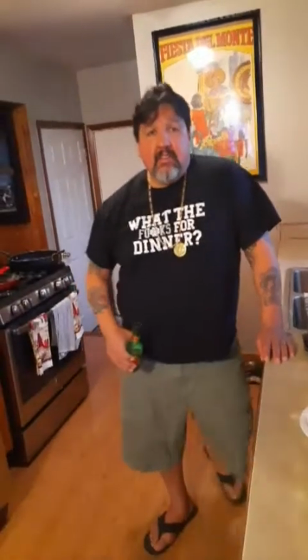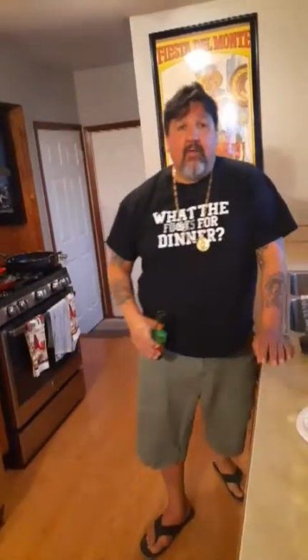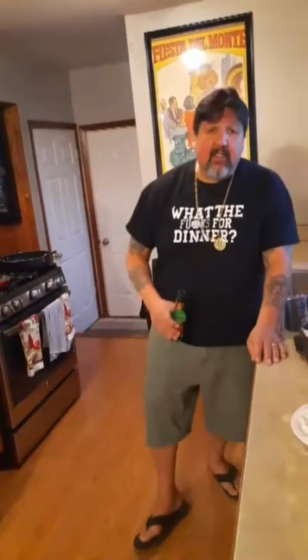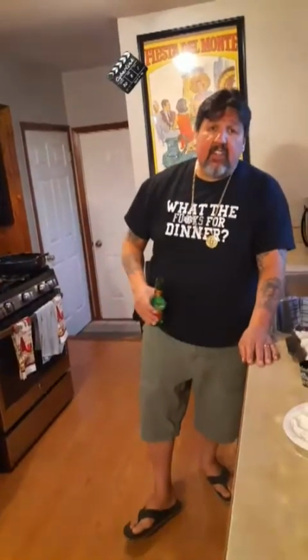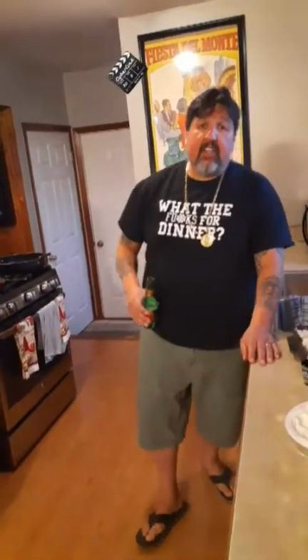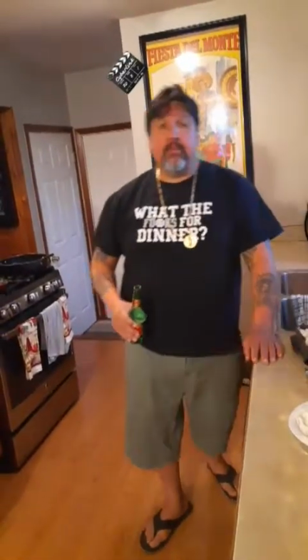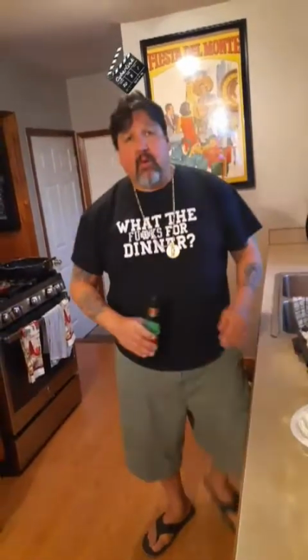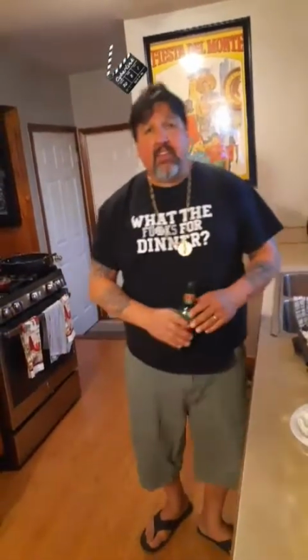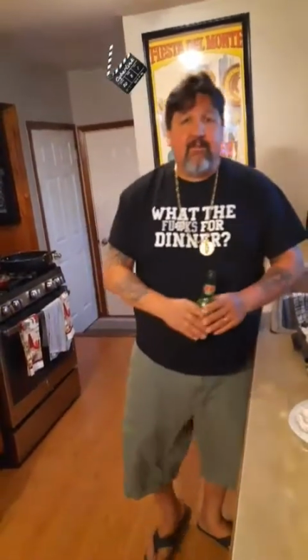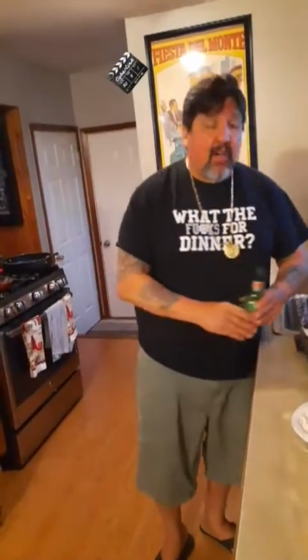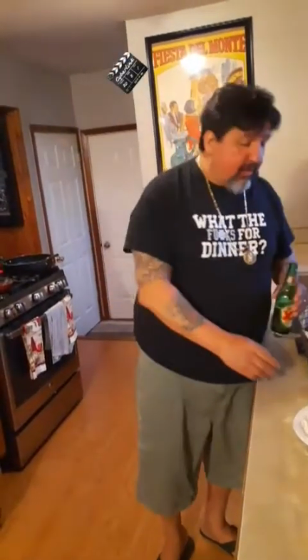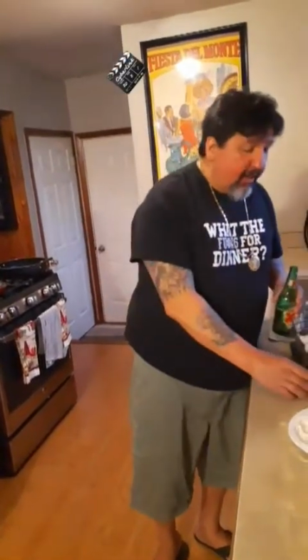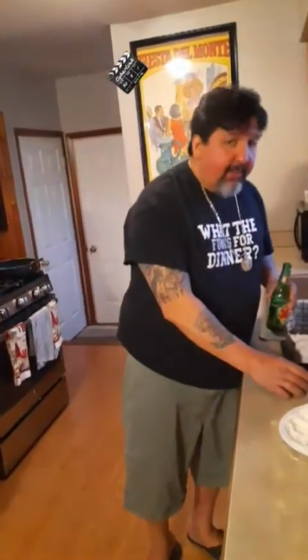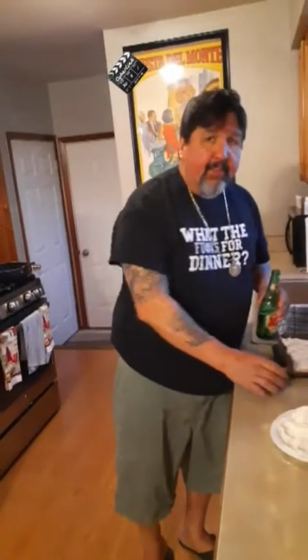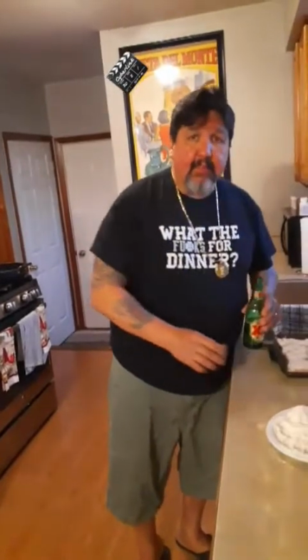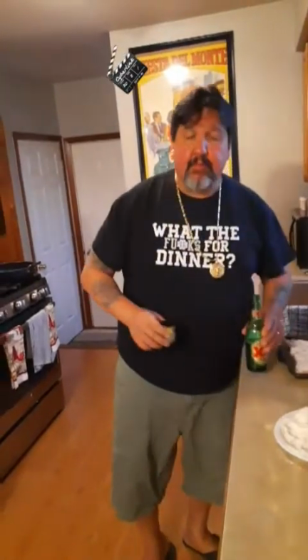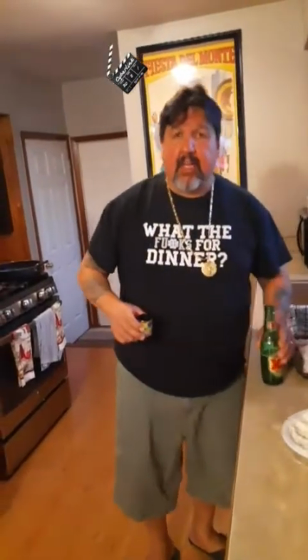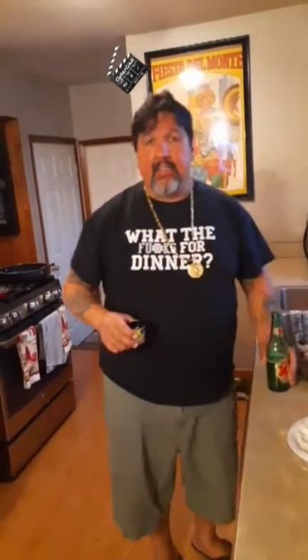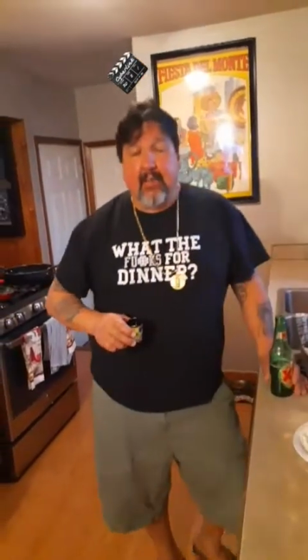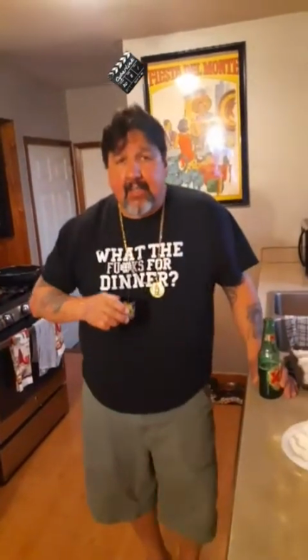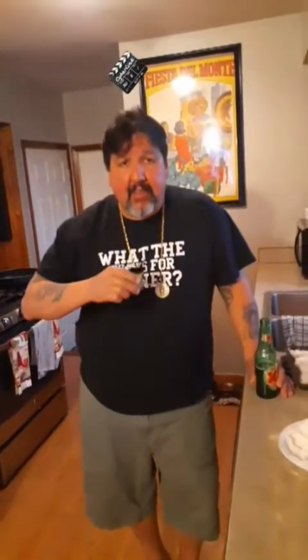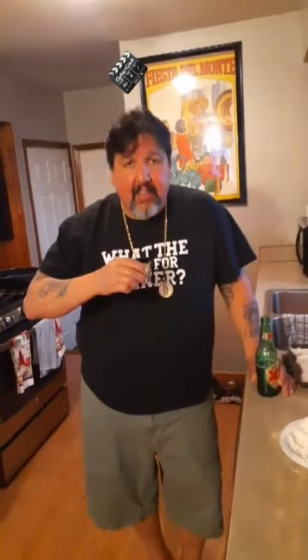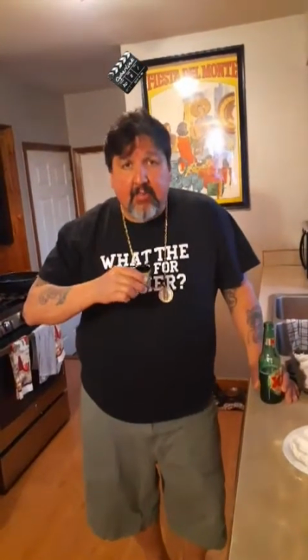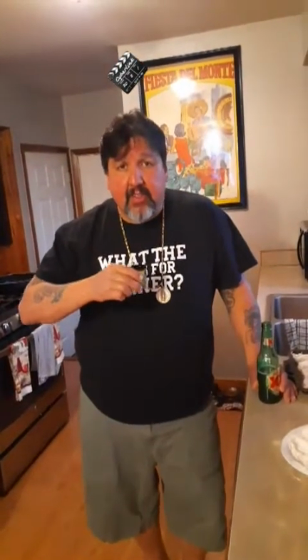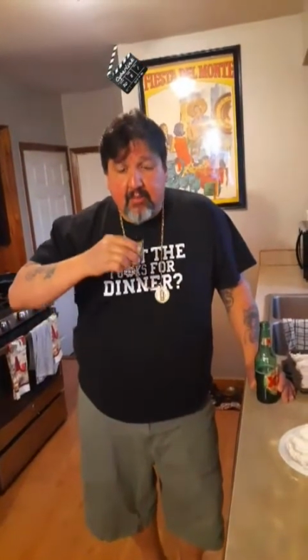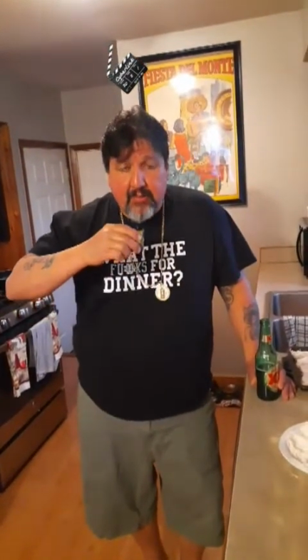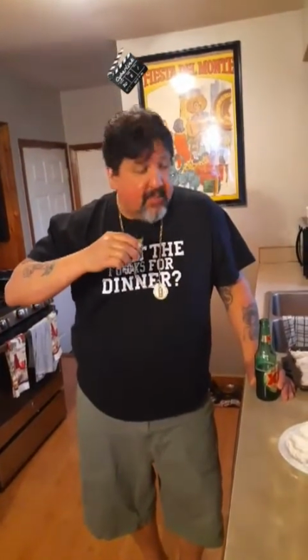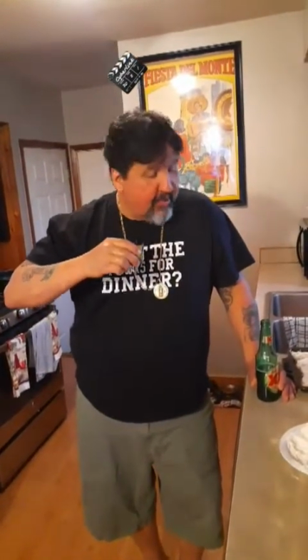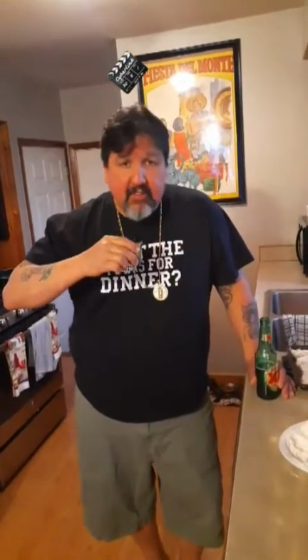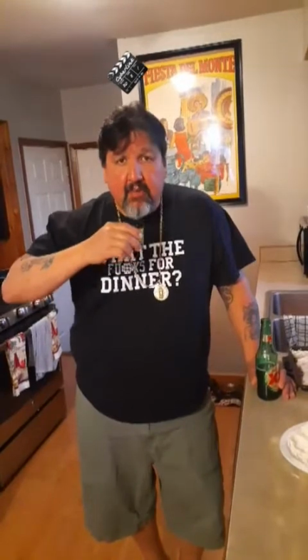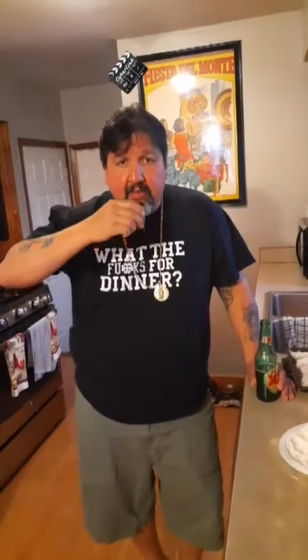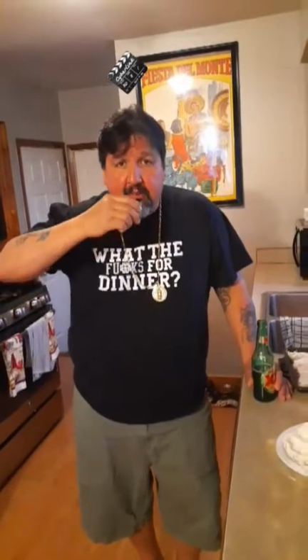Welcome back to another exciting episode of What the Fucks for Dinner. Been here and there lately, but I got something good today for us. Let's start the show right — salute.